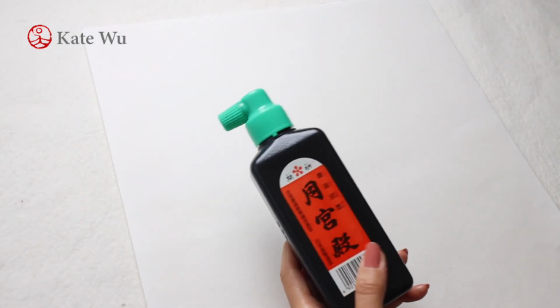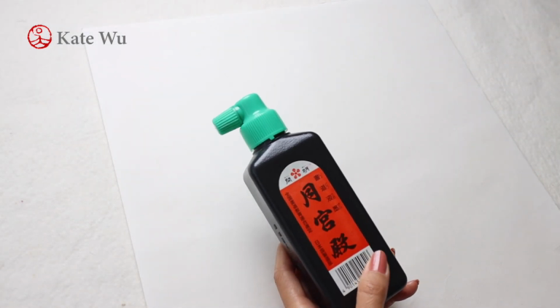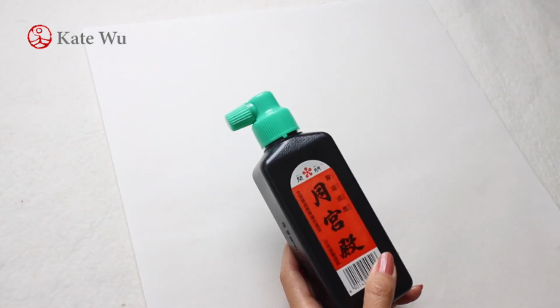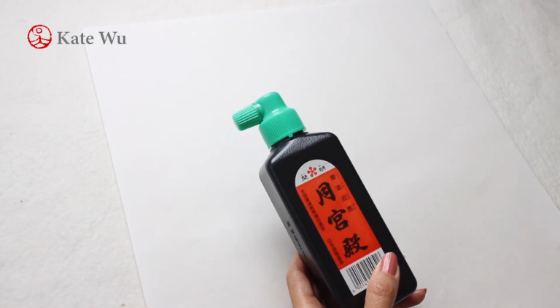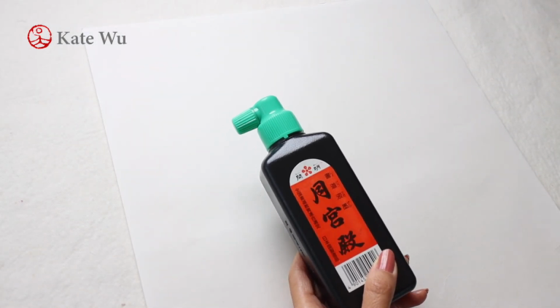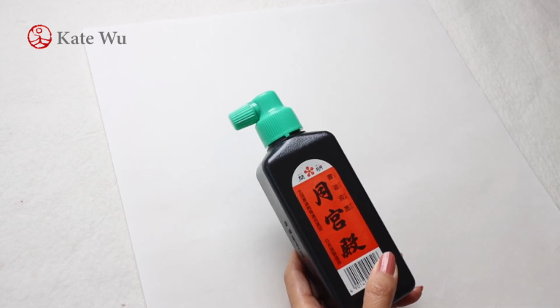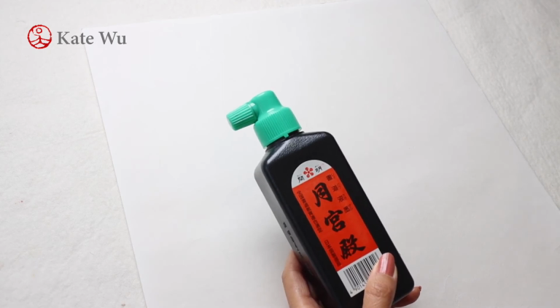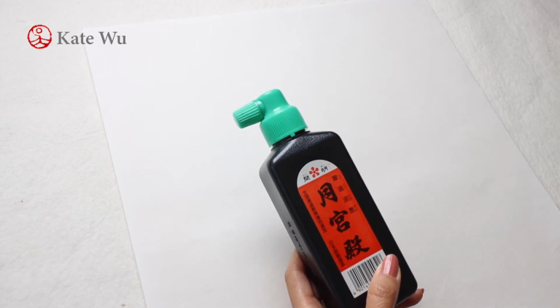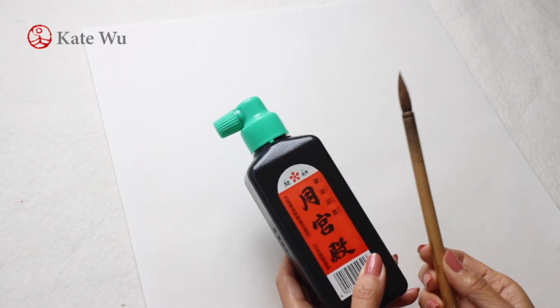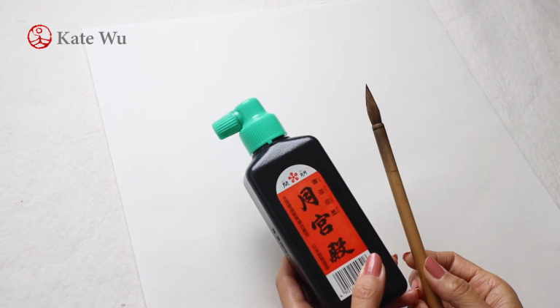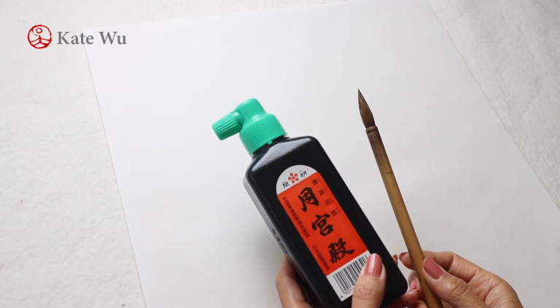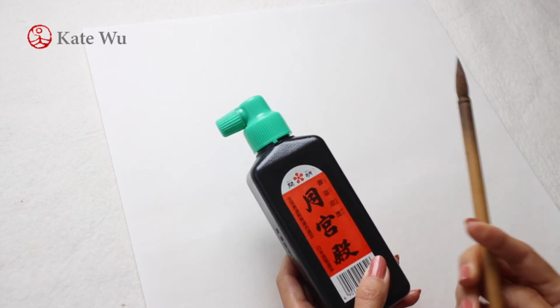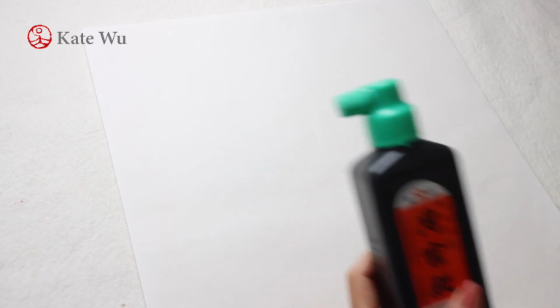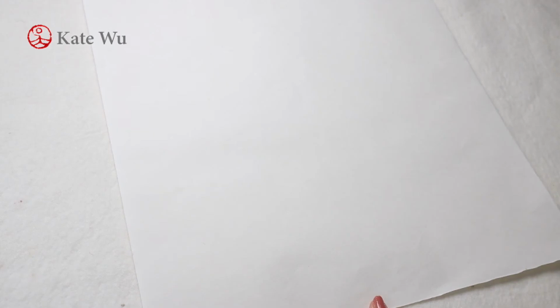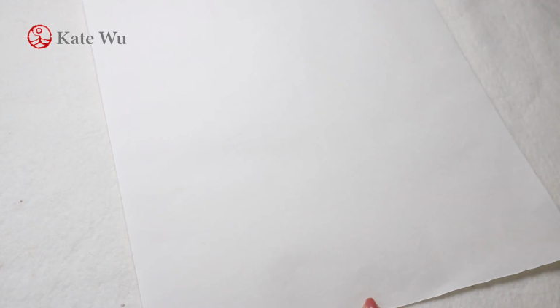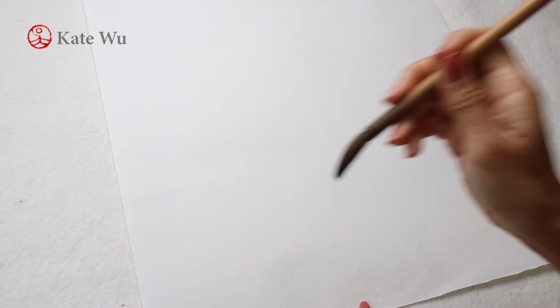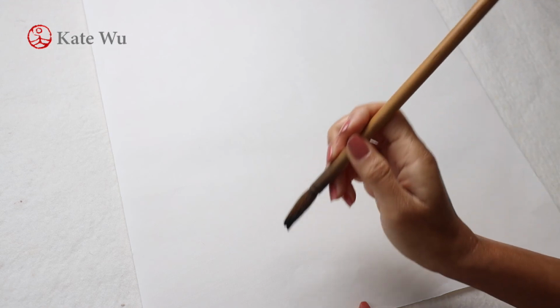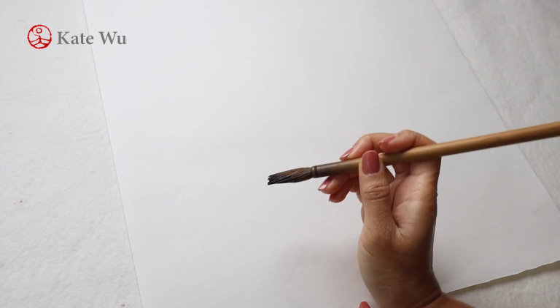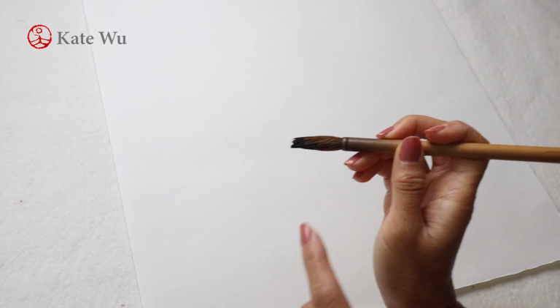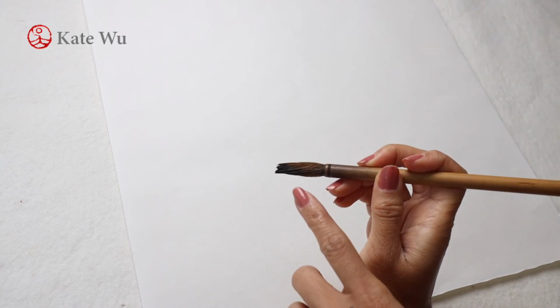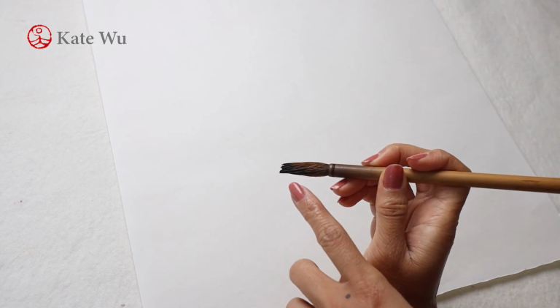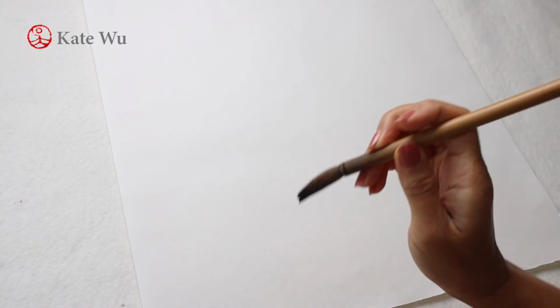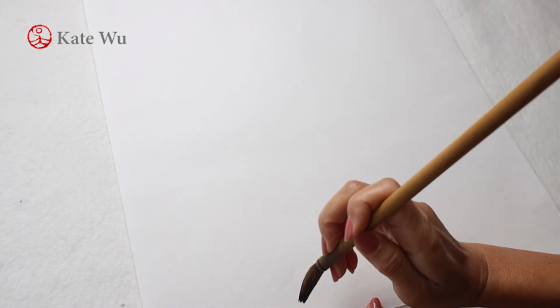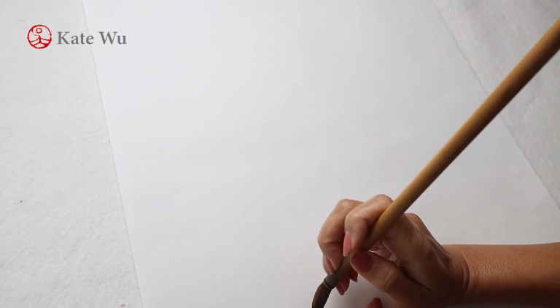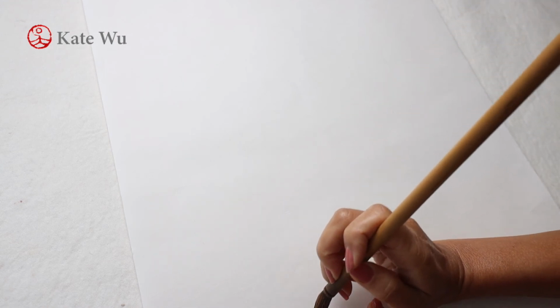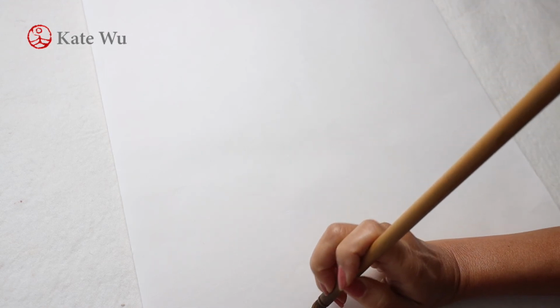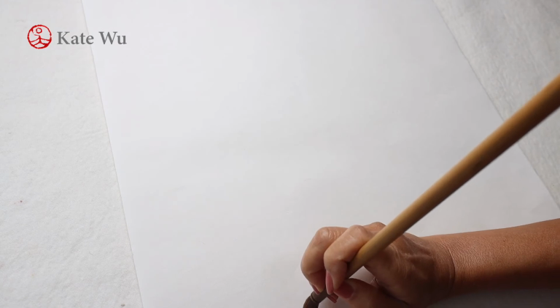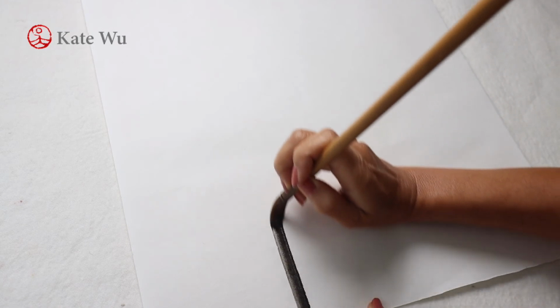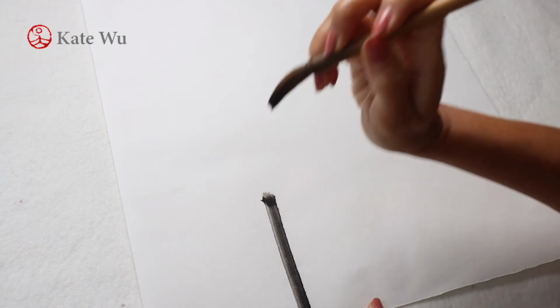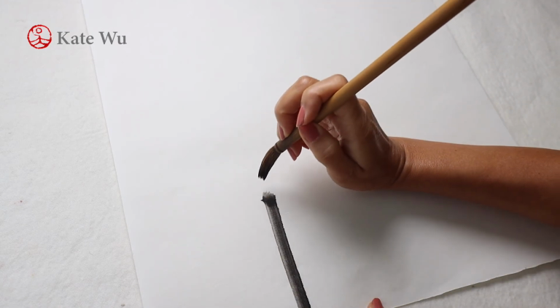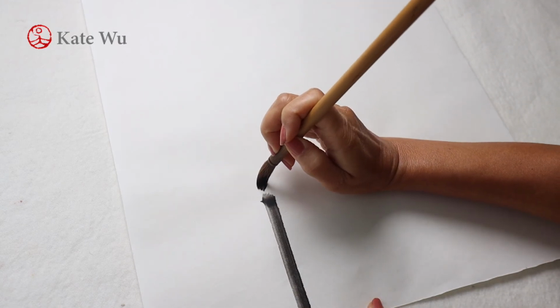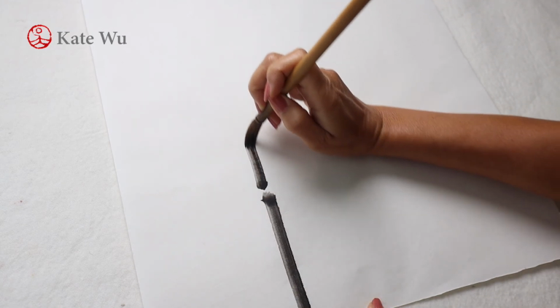We're going to only need ink and one small brush today. Take some ink, prepare your brush like this and start from the bottom with an upright stroke.